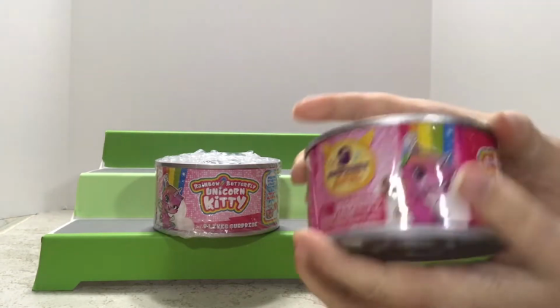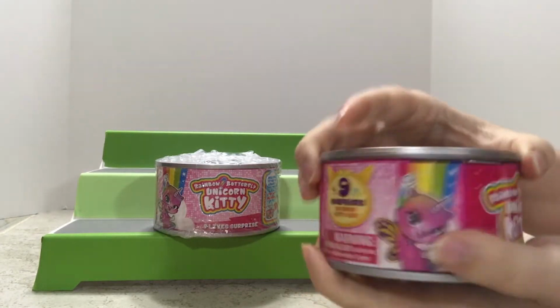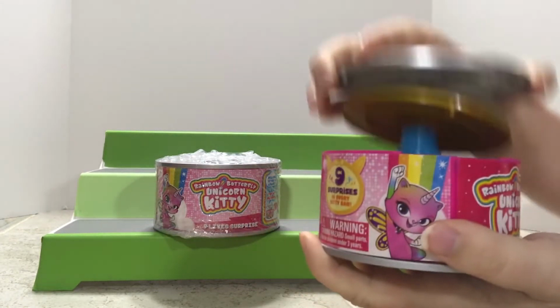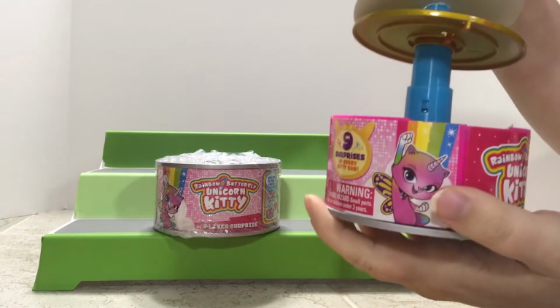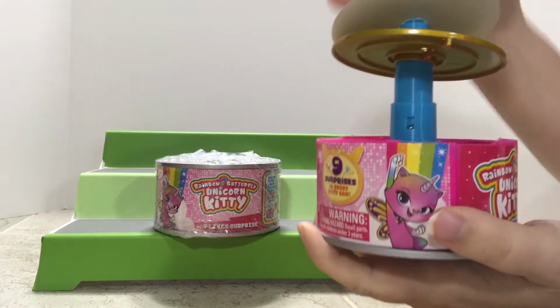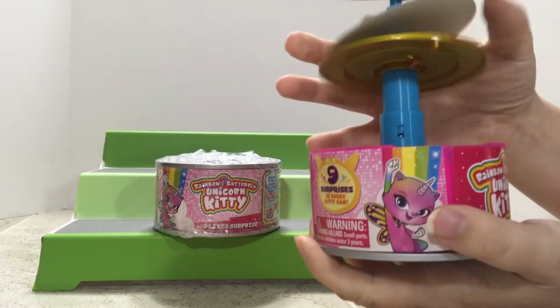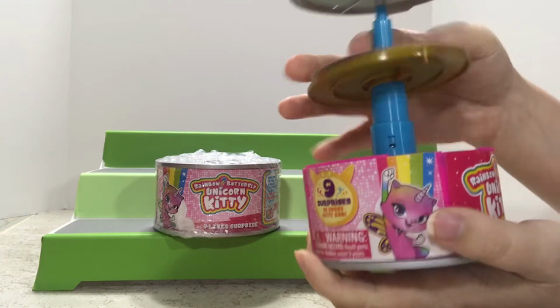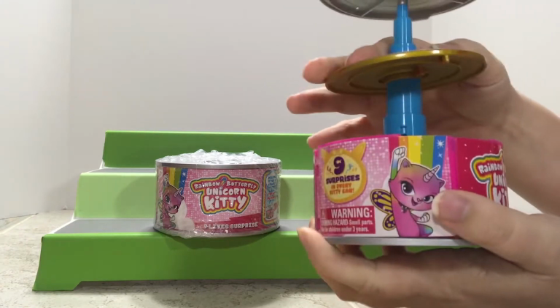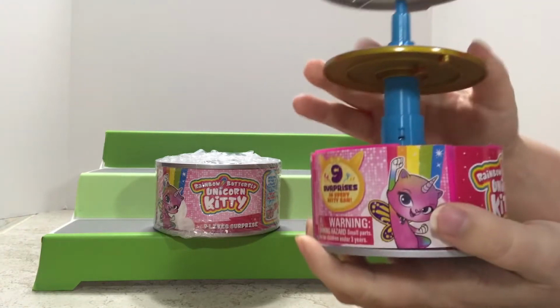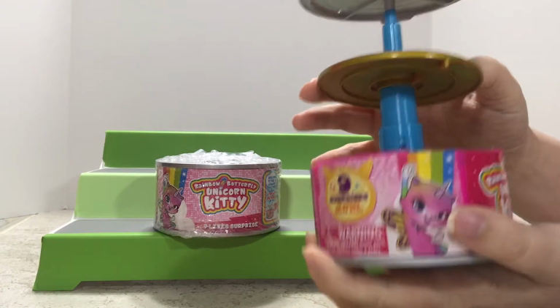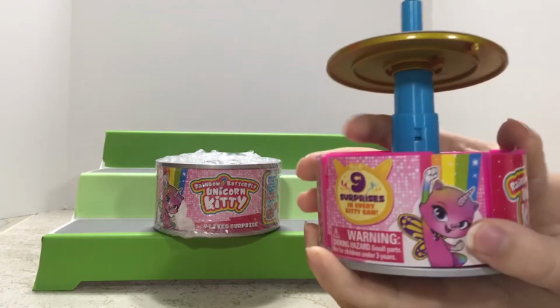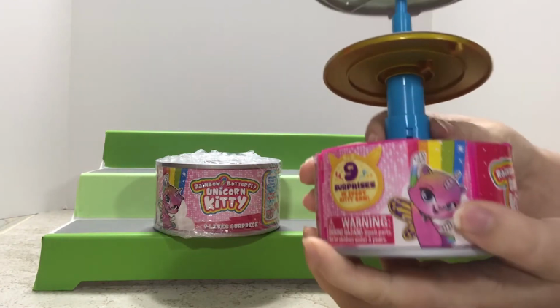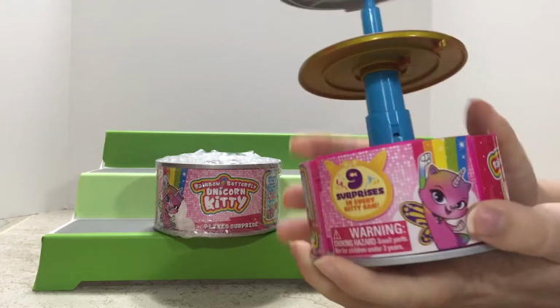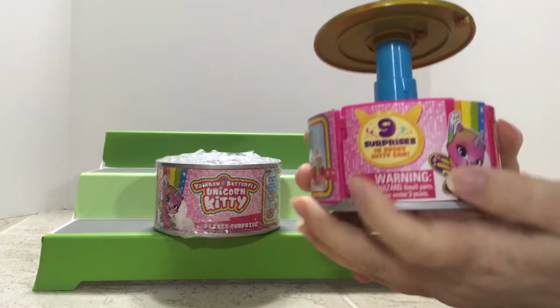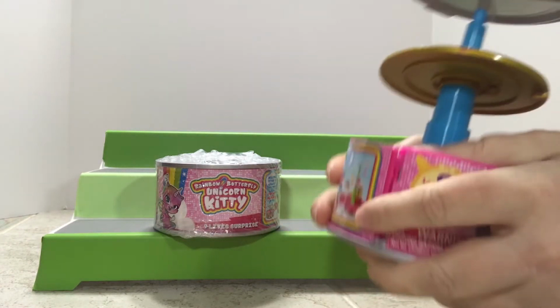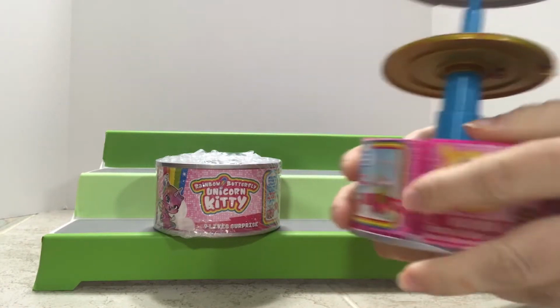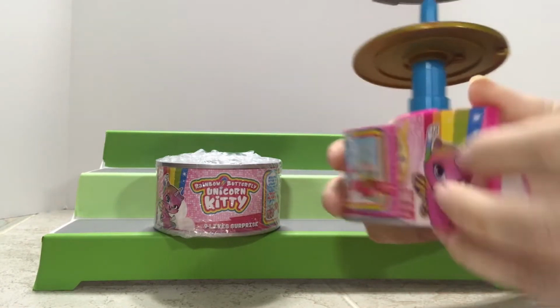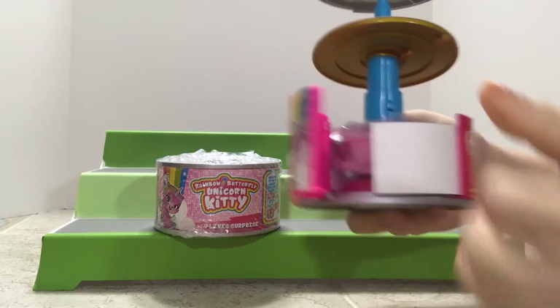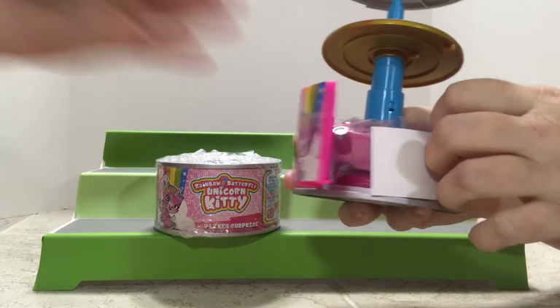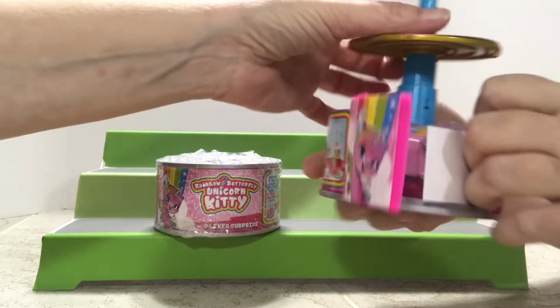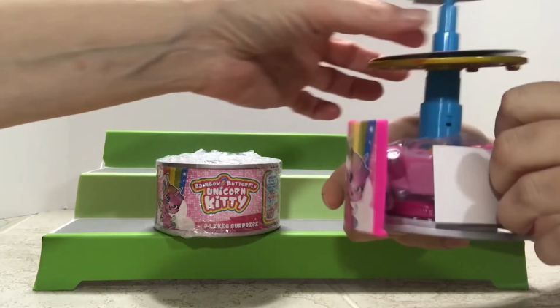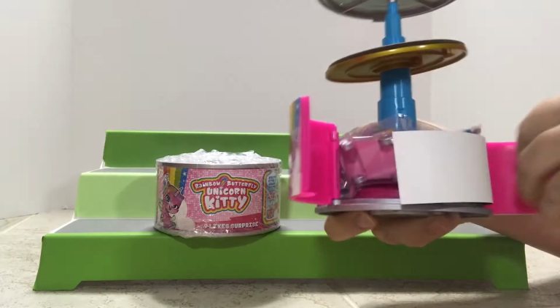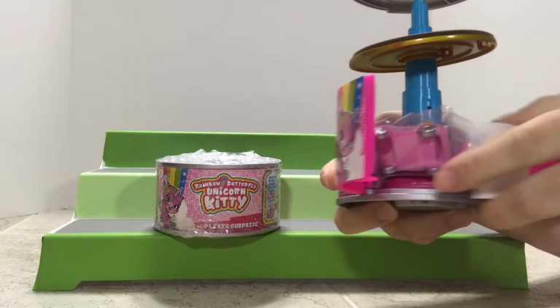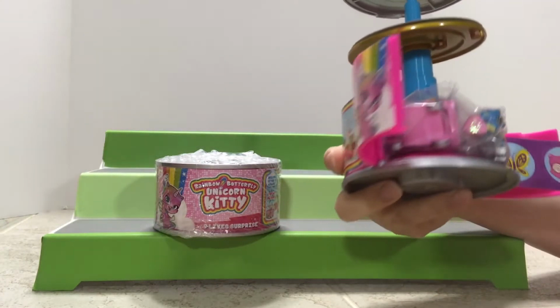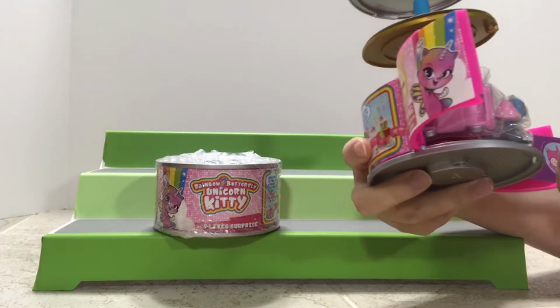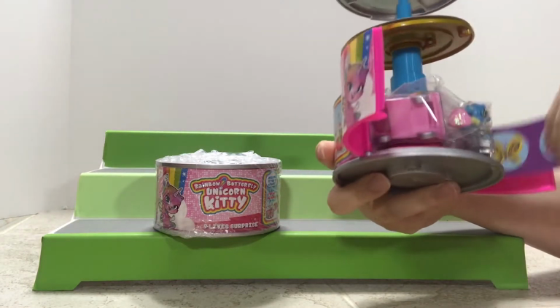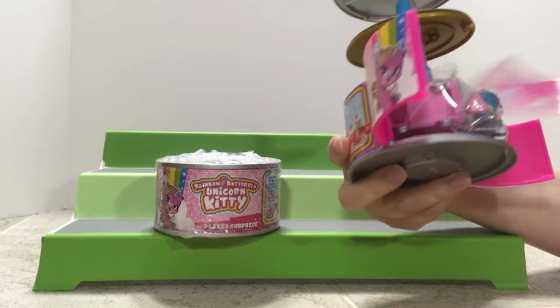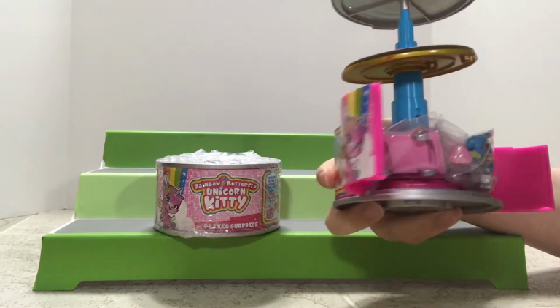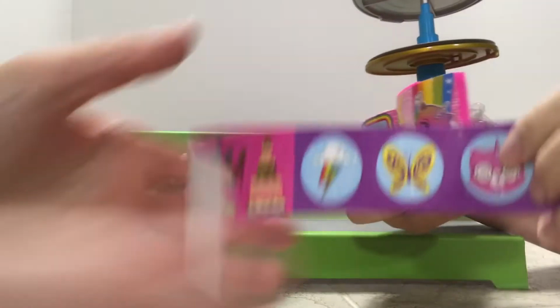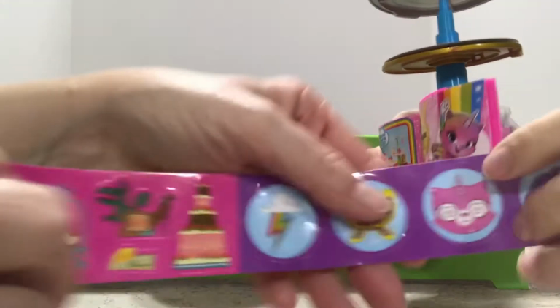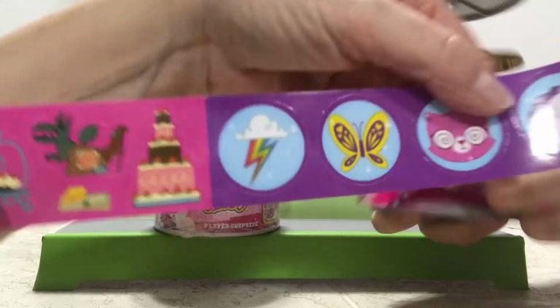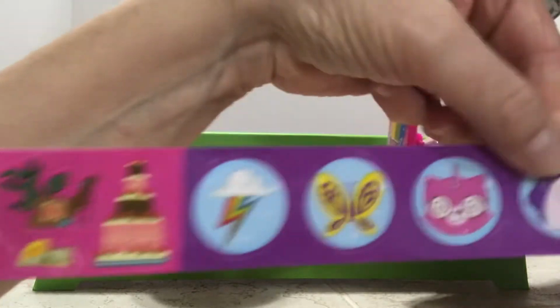Step one looks like we have to turn it — oh, it pops up! So that's like it's staged, and stuff sits on top of these stages. What do we have? It looks like some stickers here.